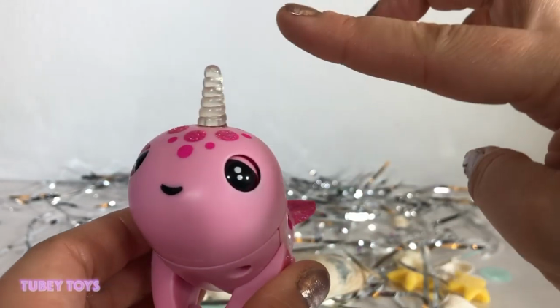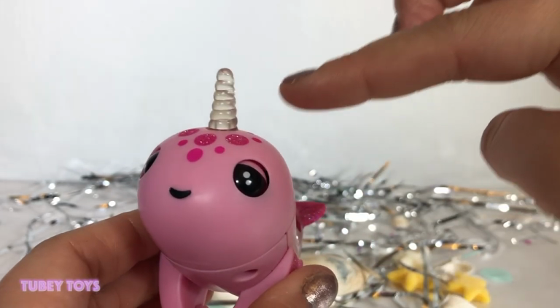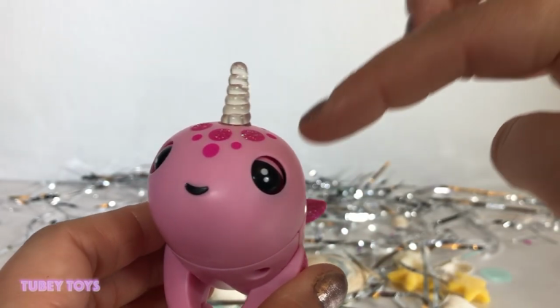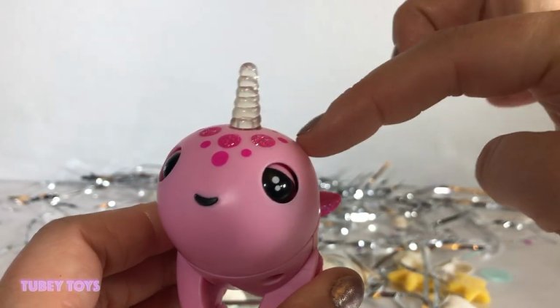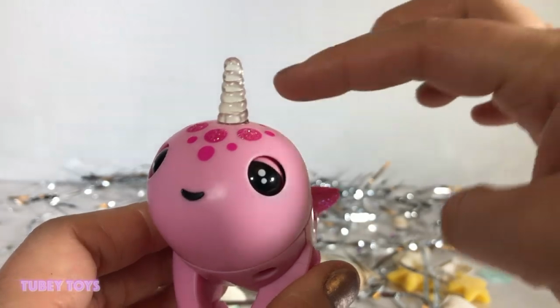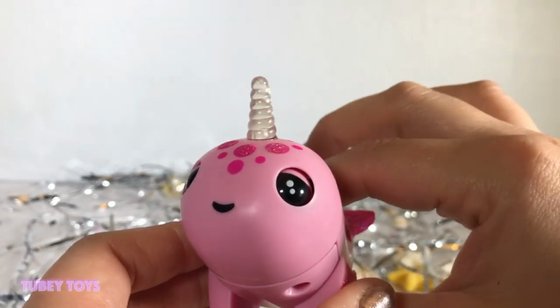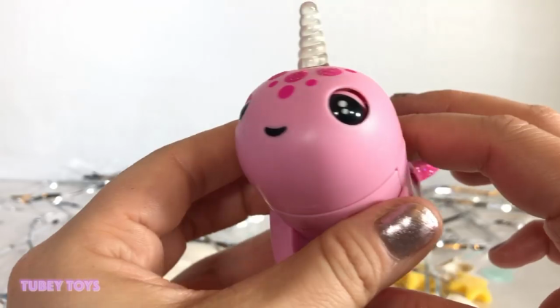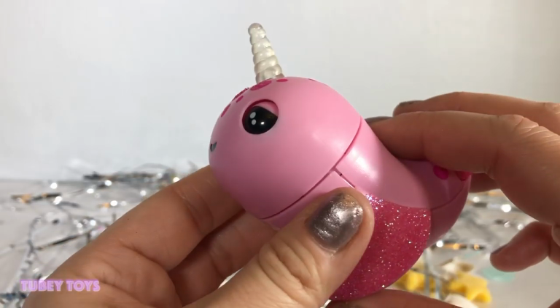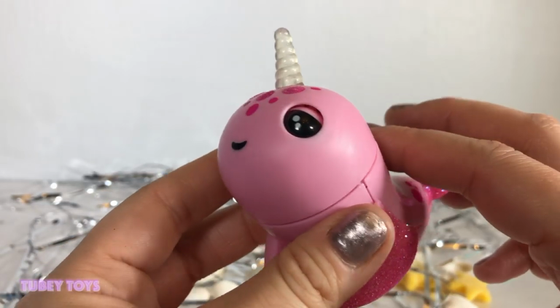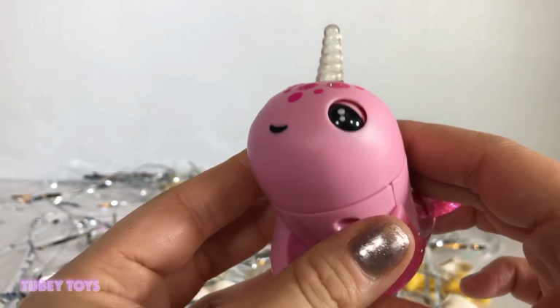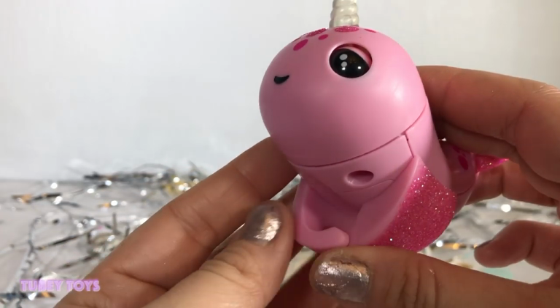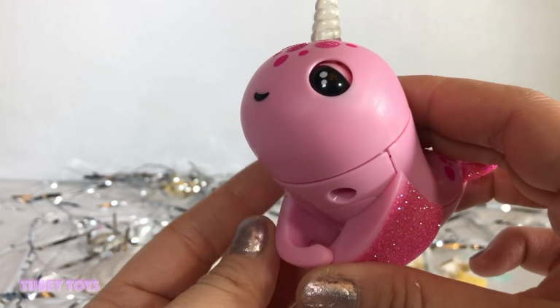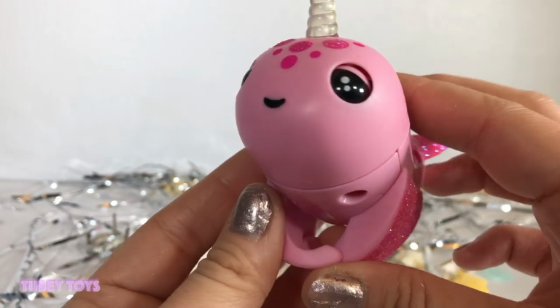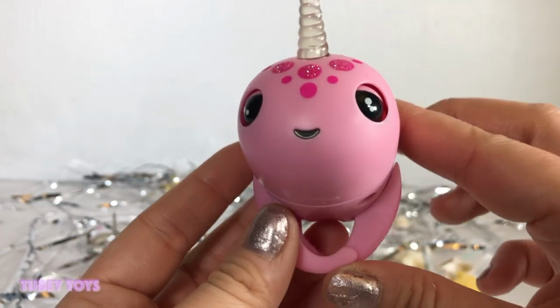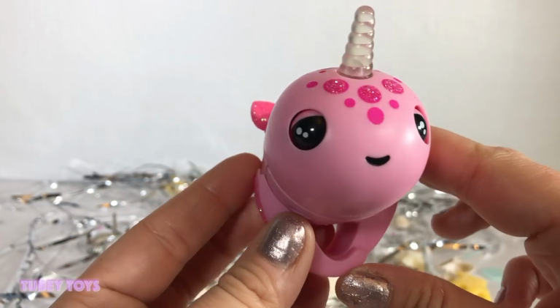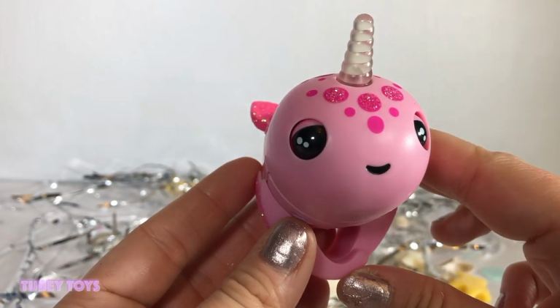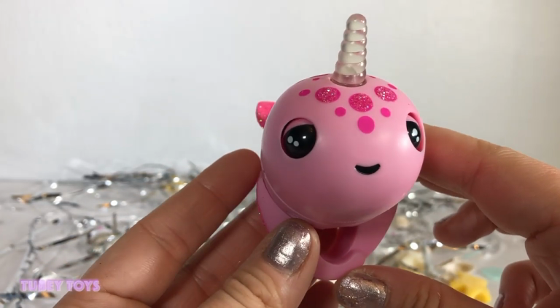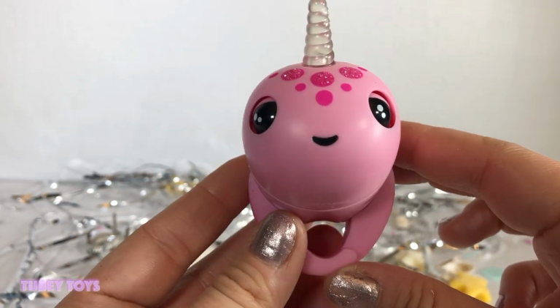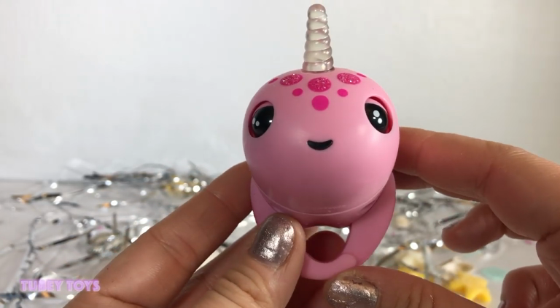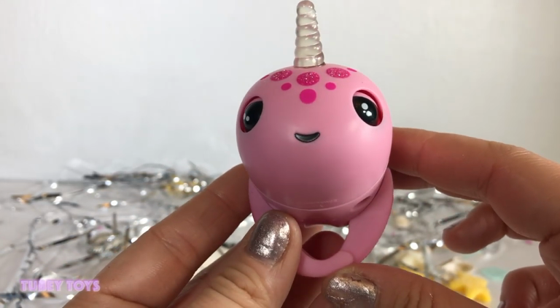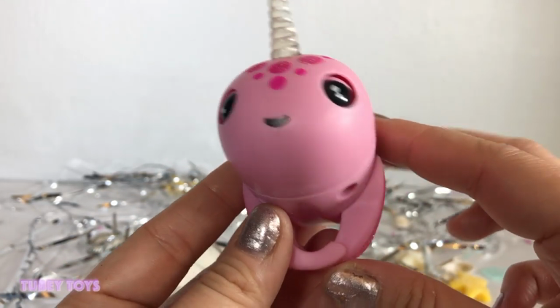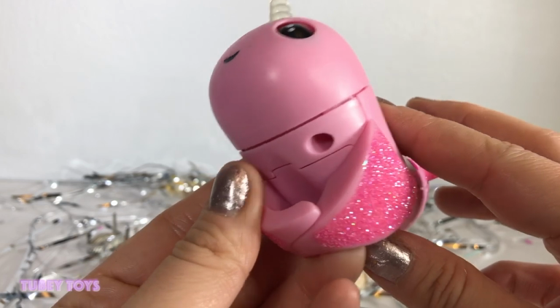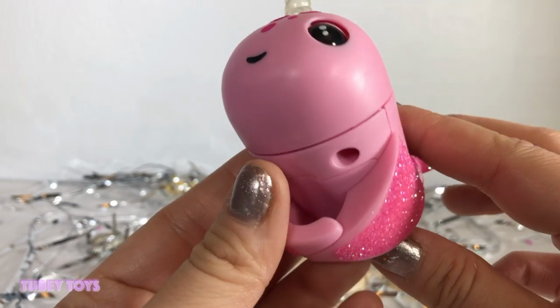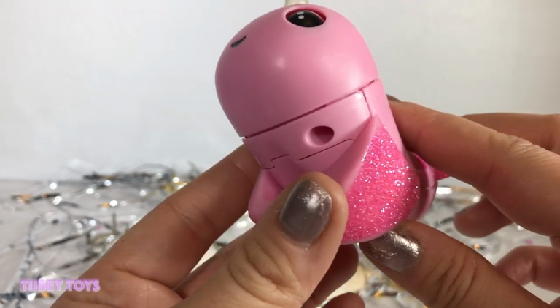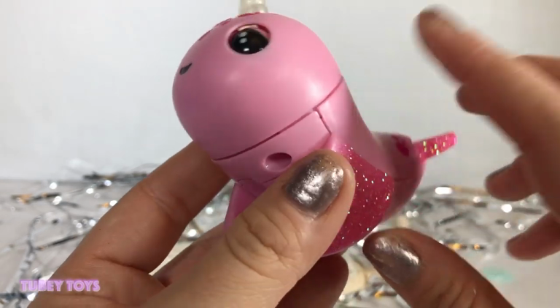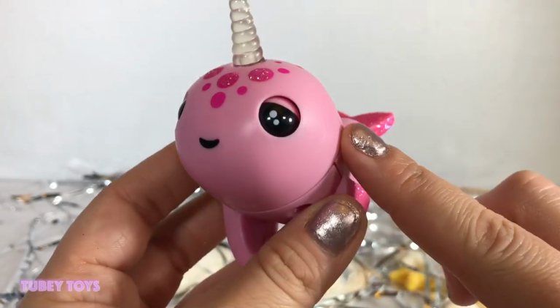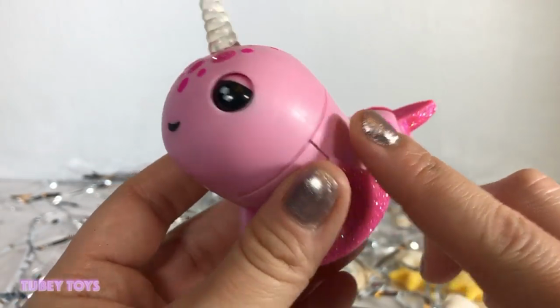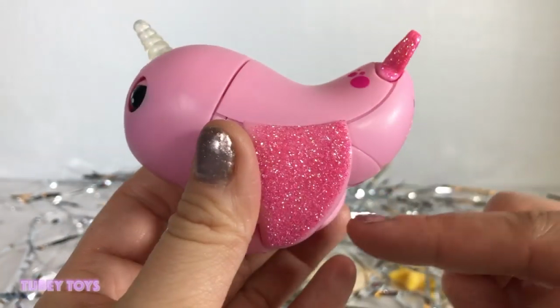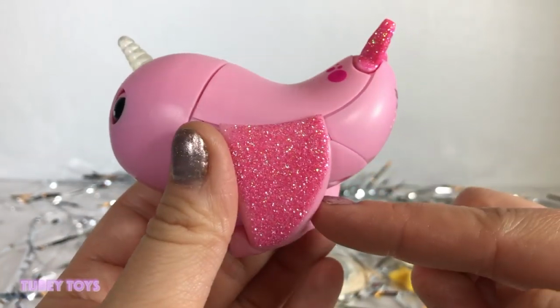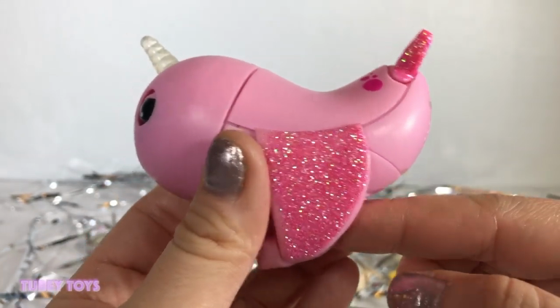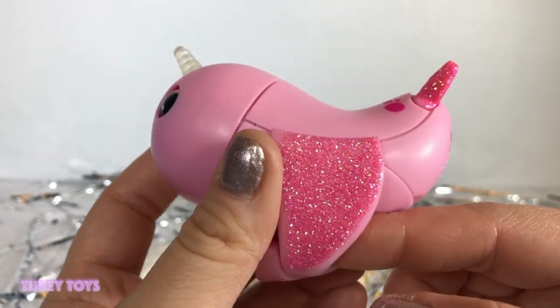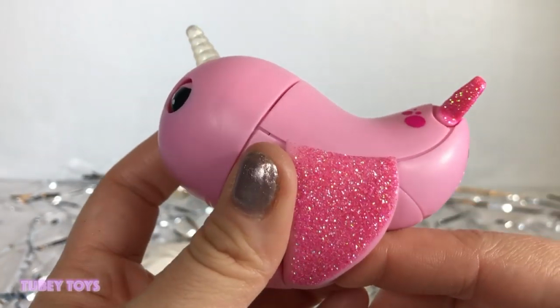Her unicorn horn lights up and it tells you her mood. And if you notice, she's not like a regular Fingerling because you can wear her like an actual ring.